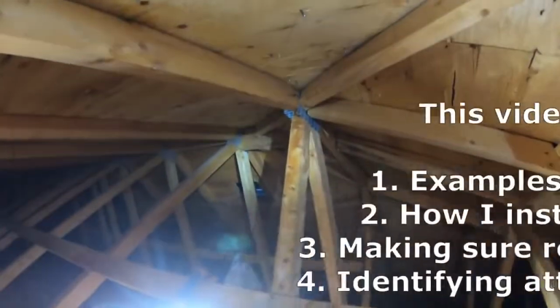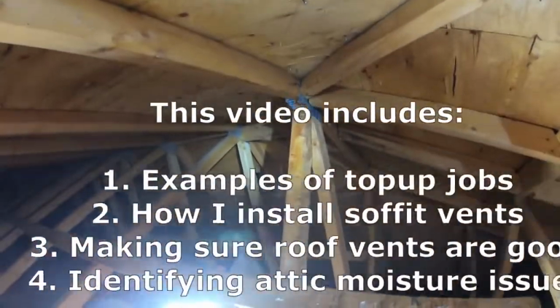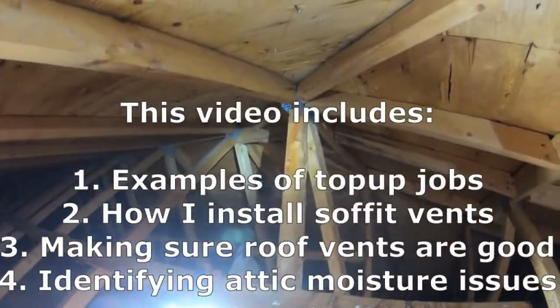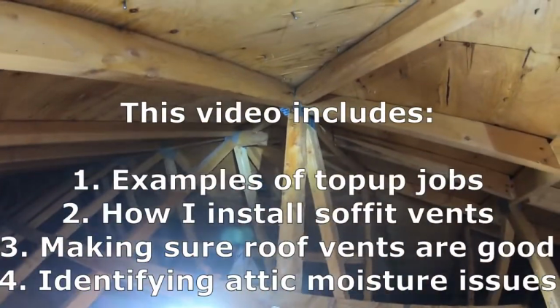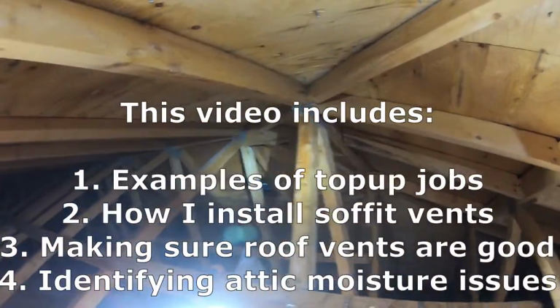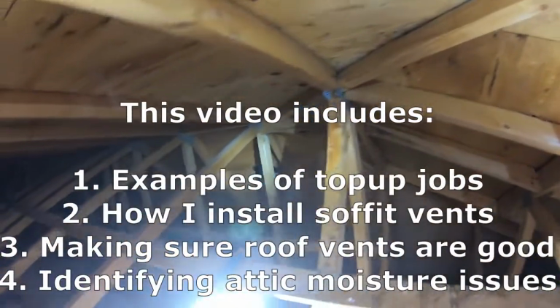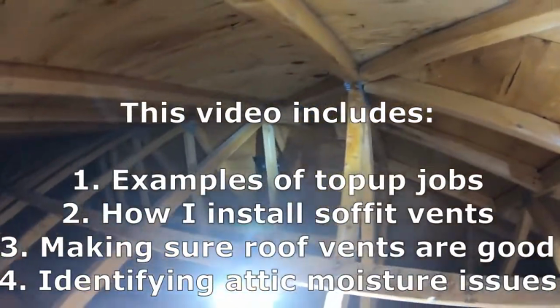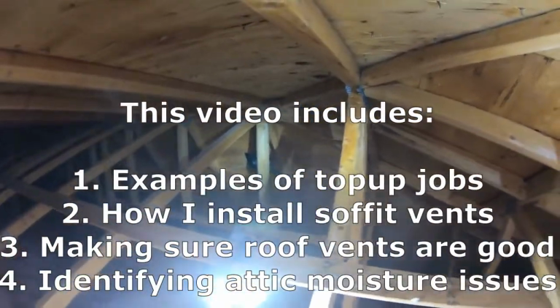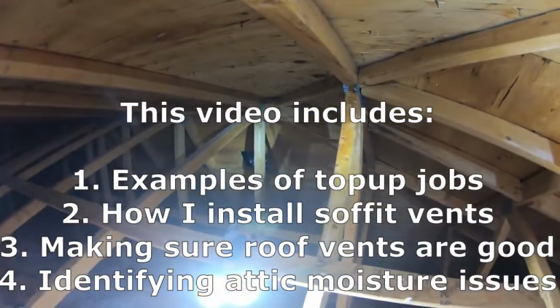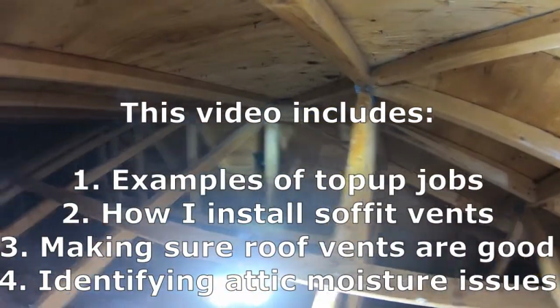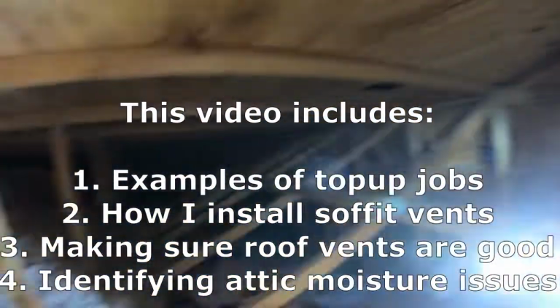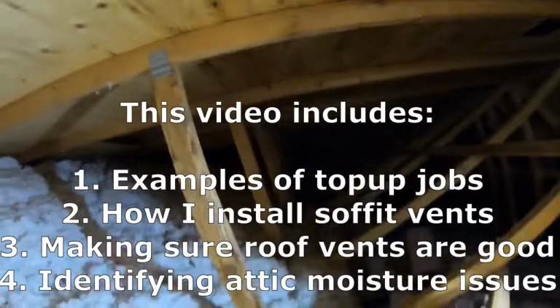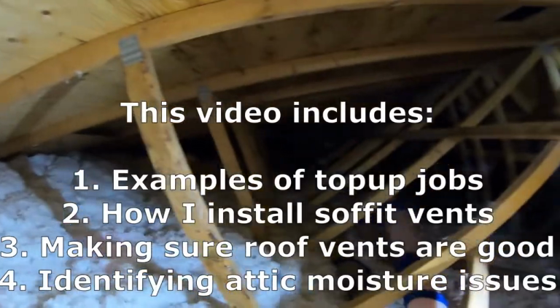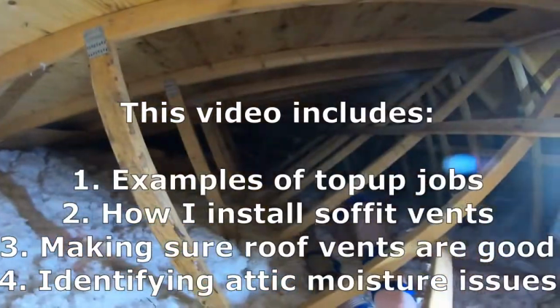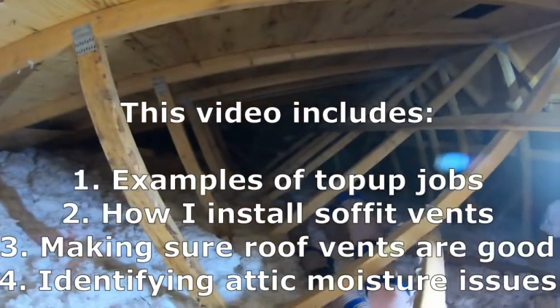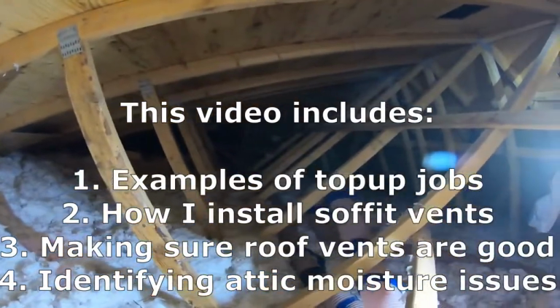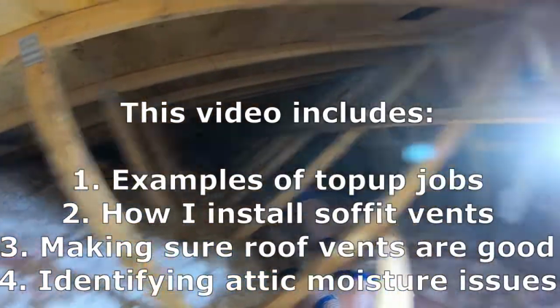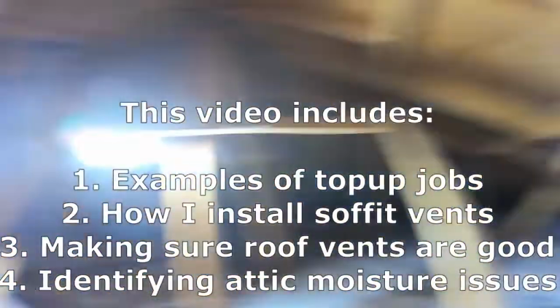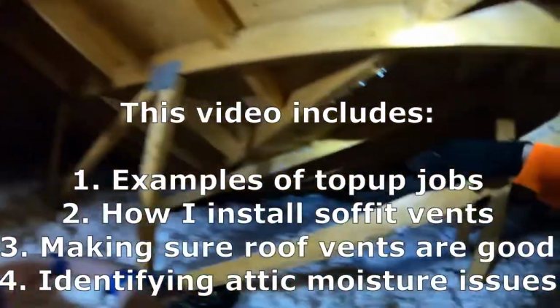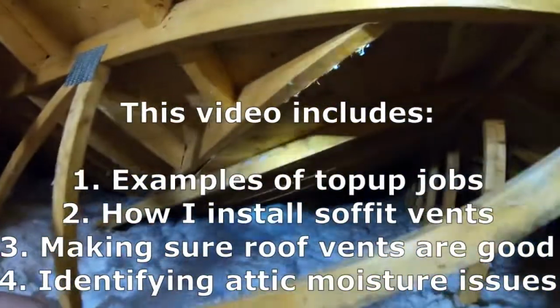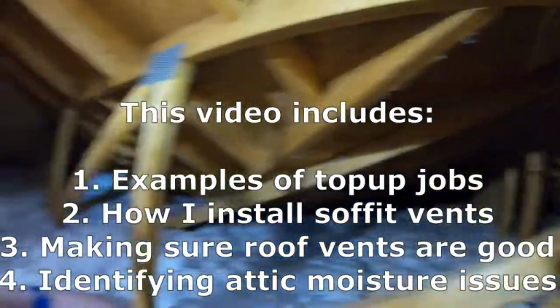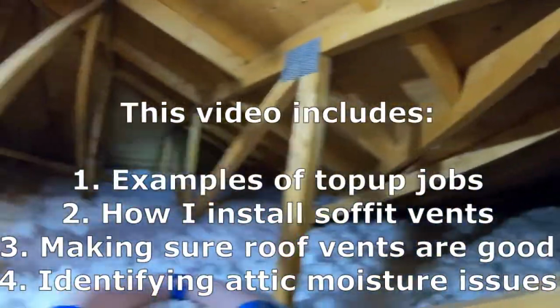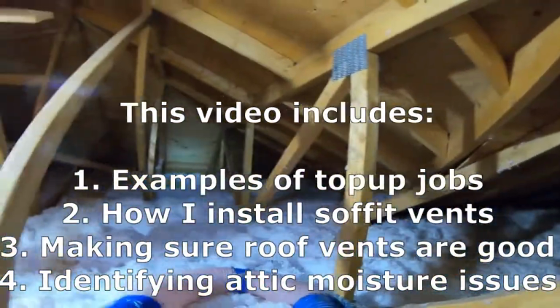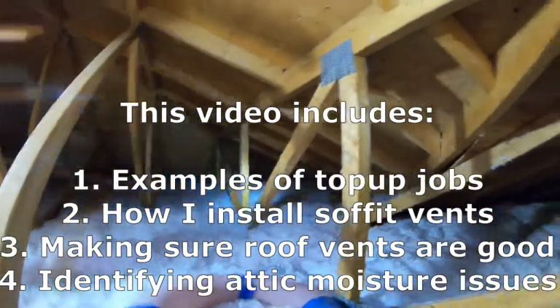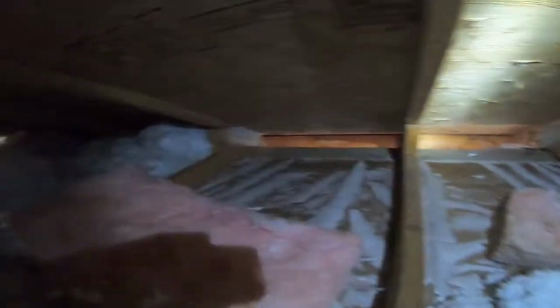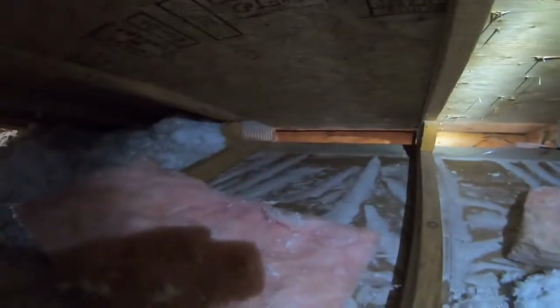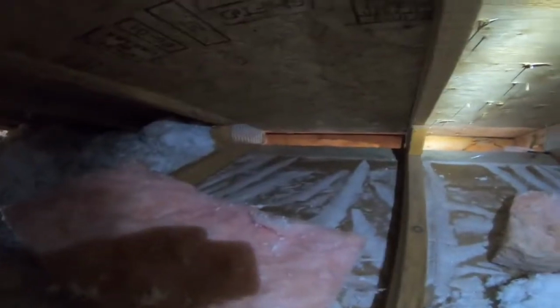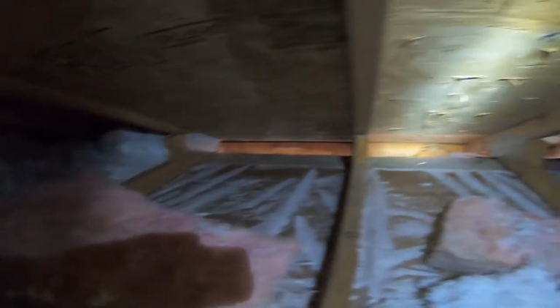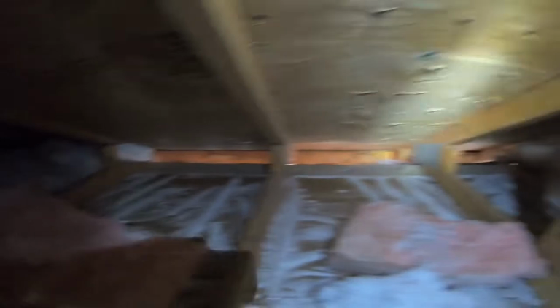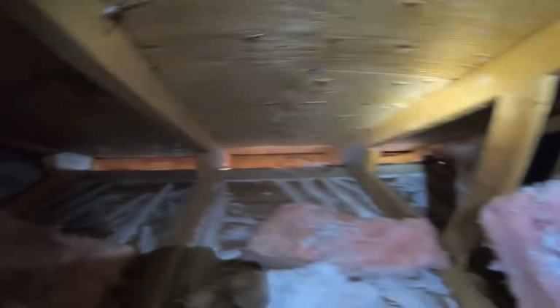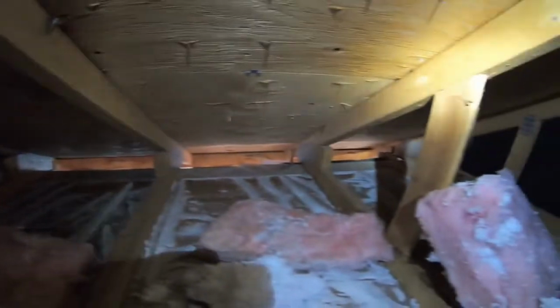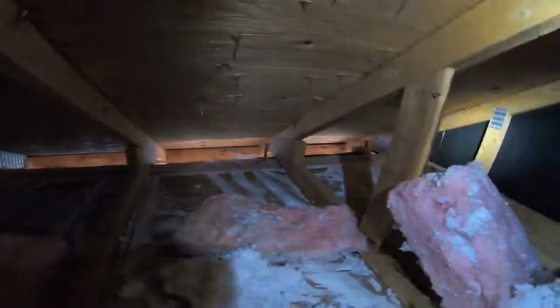Hi everyone, hope everyone is having a great day here with Synestria Insulator. Today I wanted to discuss top-ups.